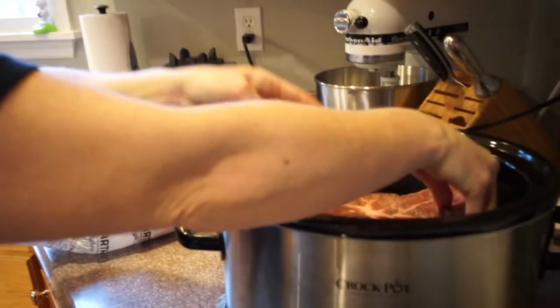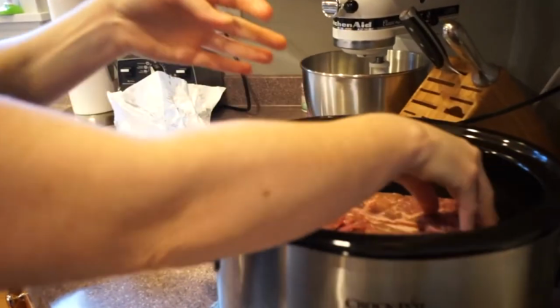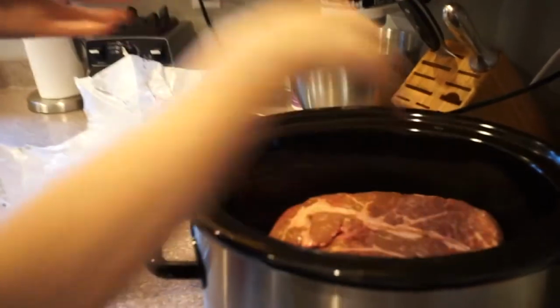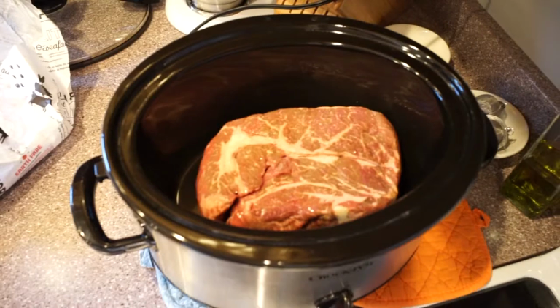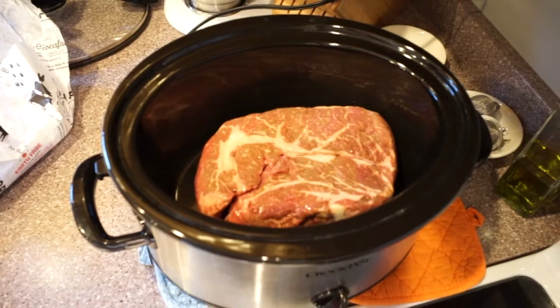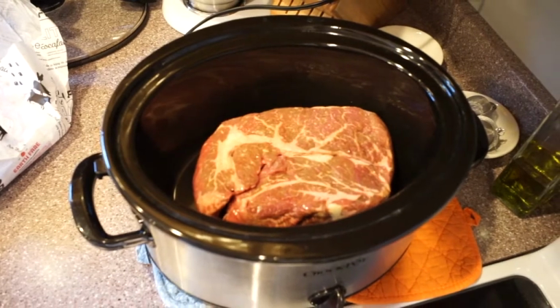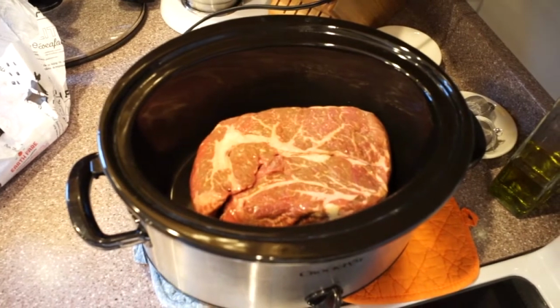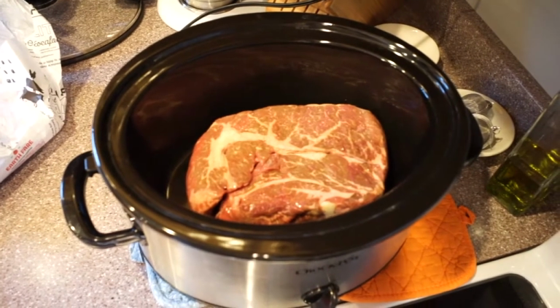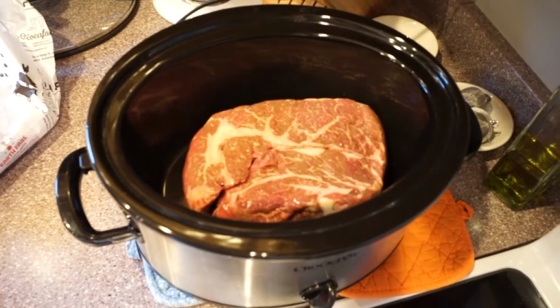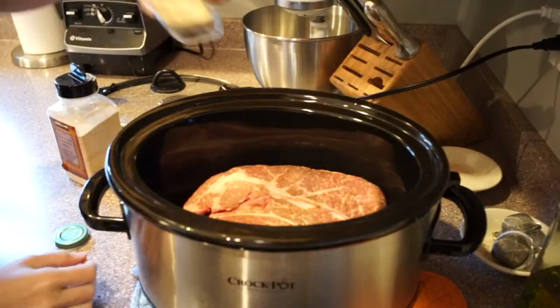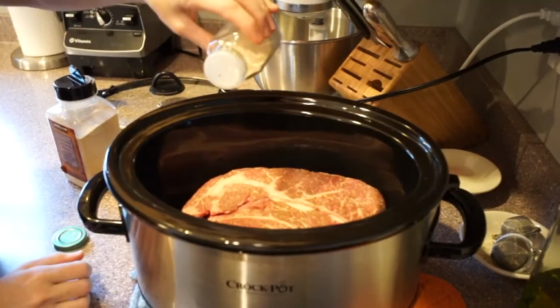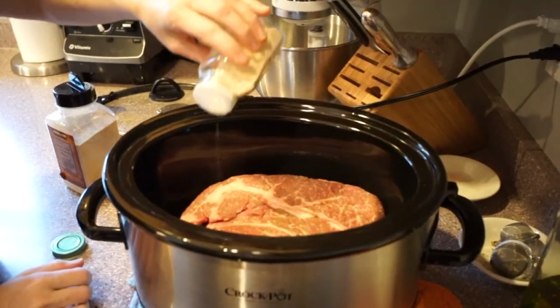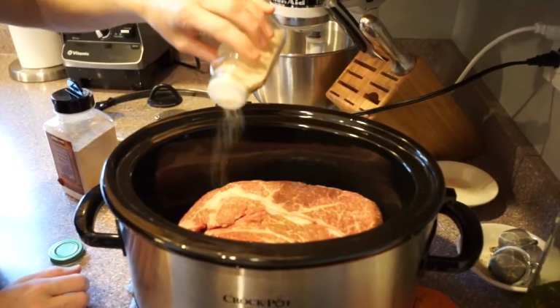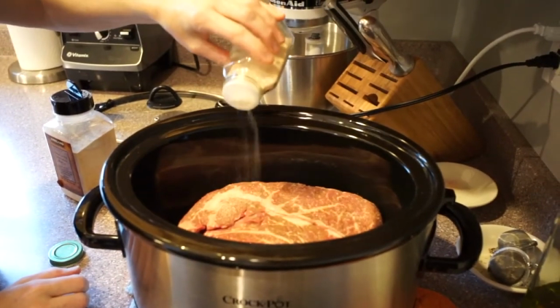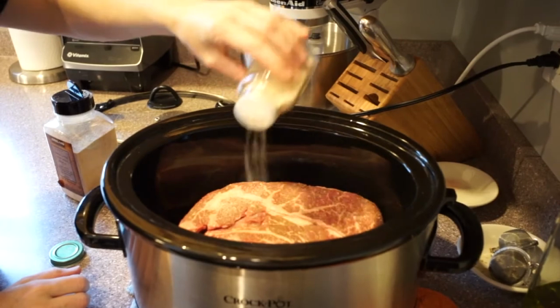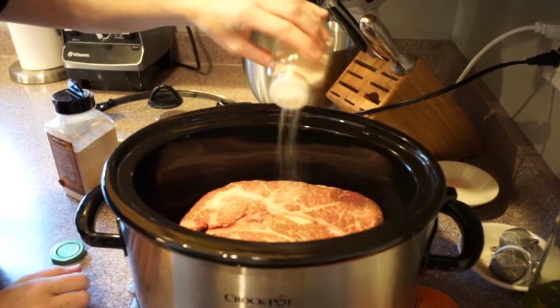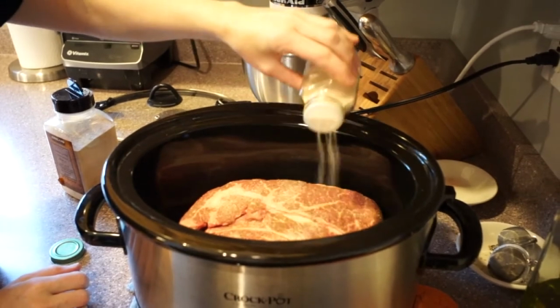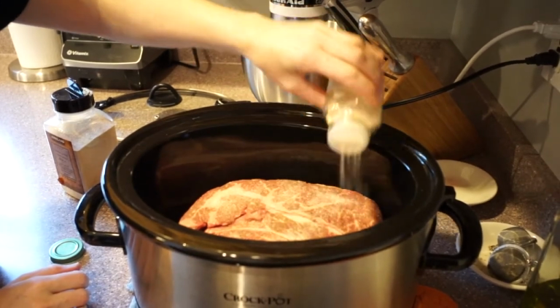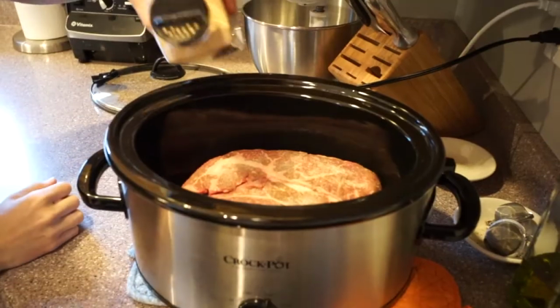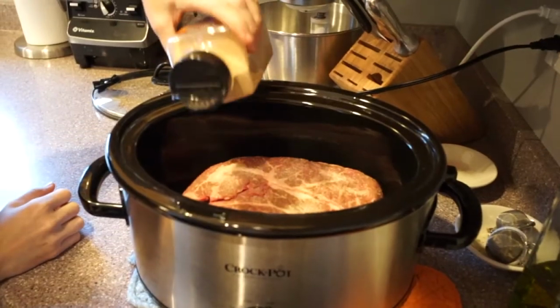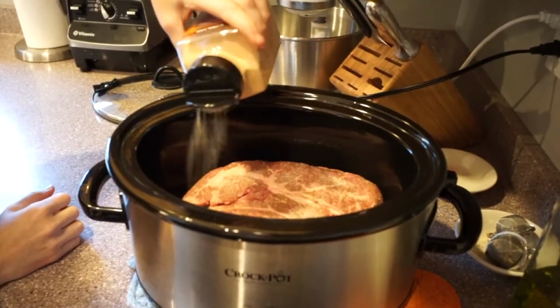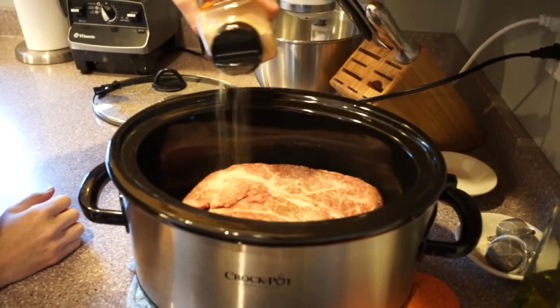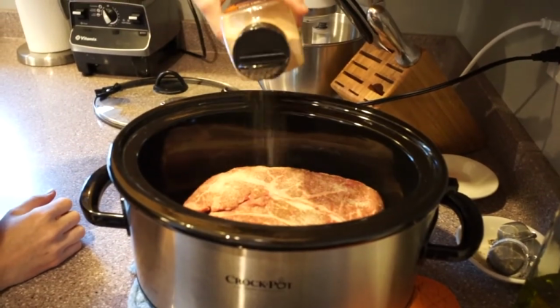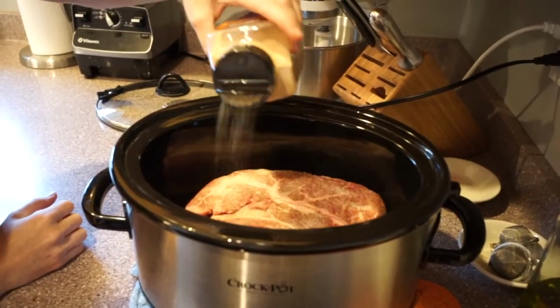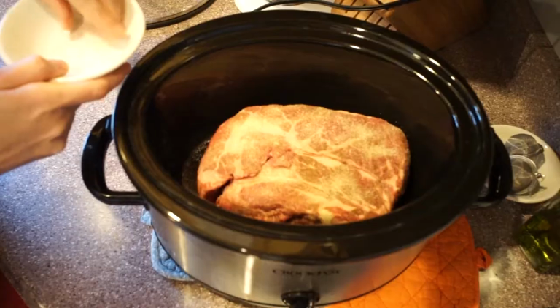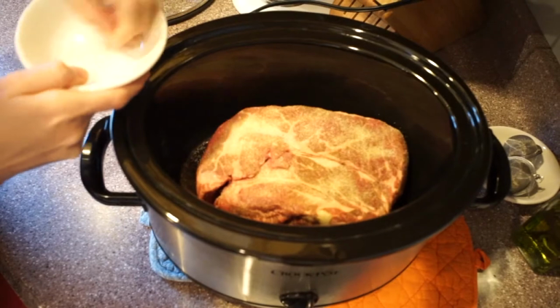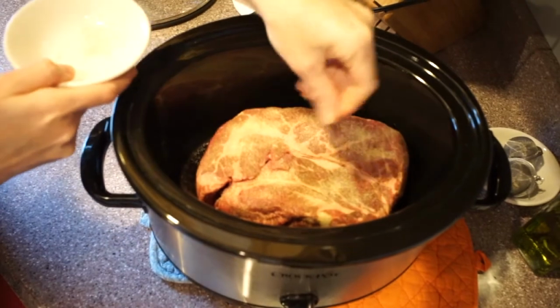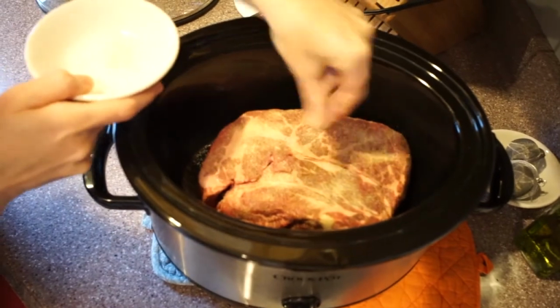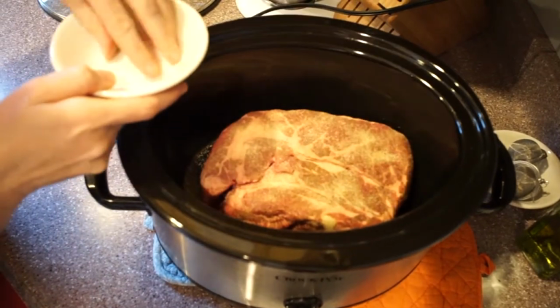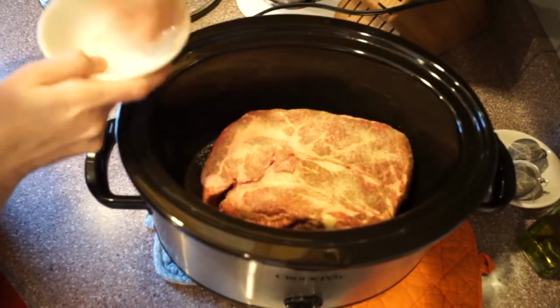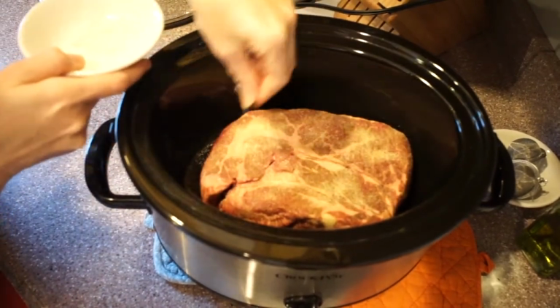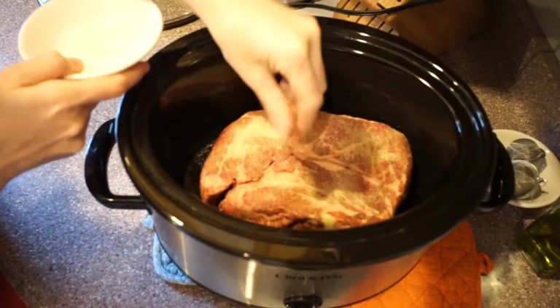This is the chuck roast pudding. It takes up the bottom. This is the onion powder, garlic powder, and then salt — plain salt.